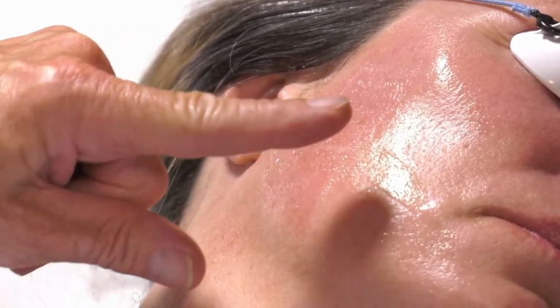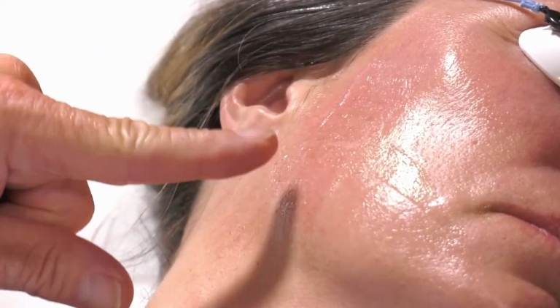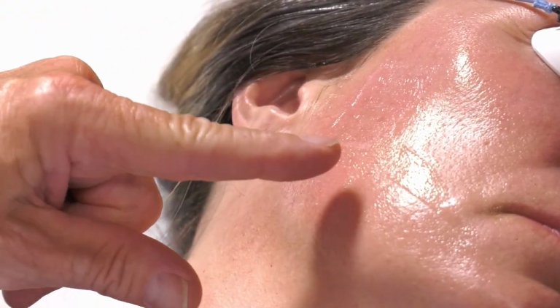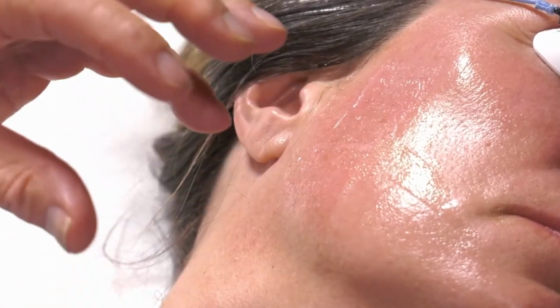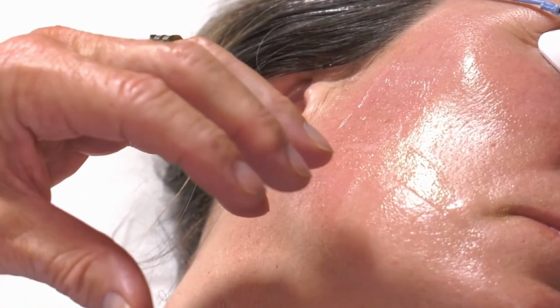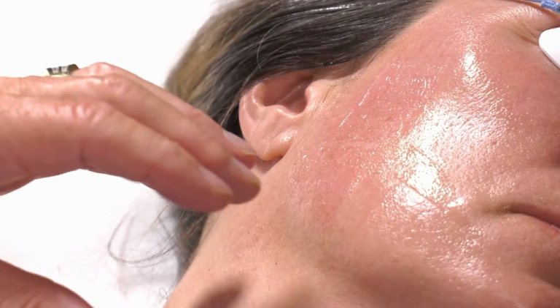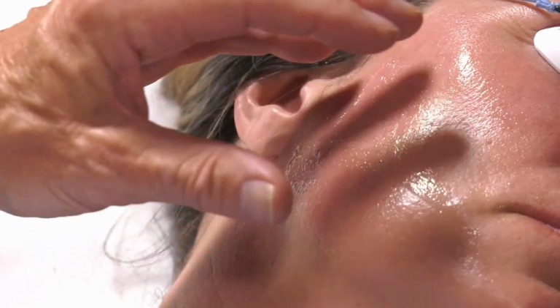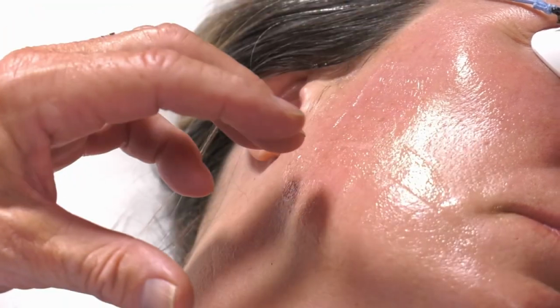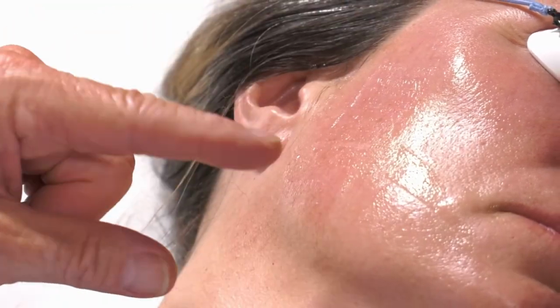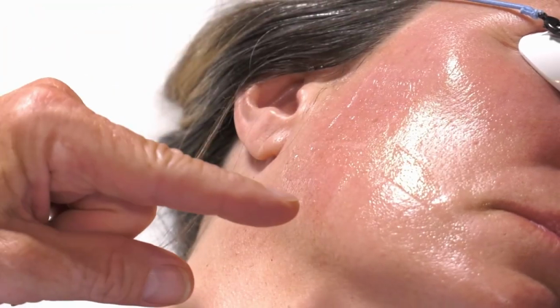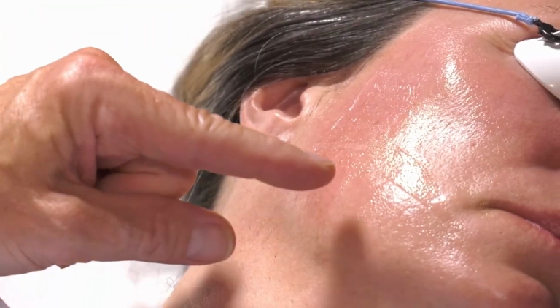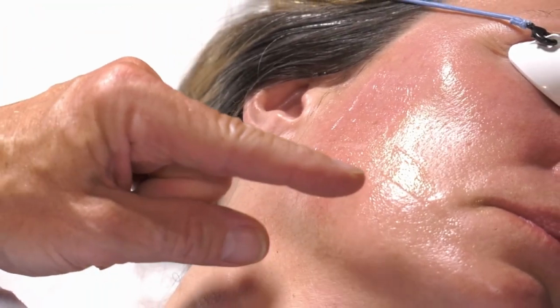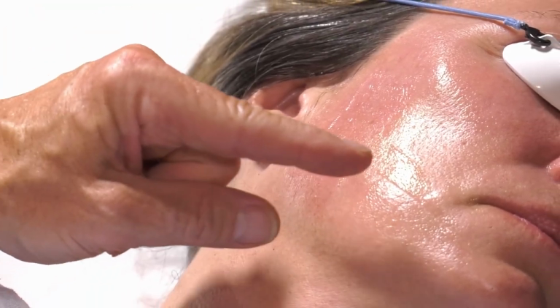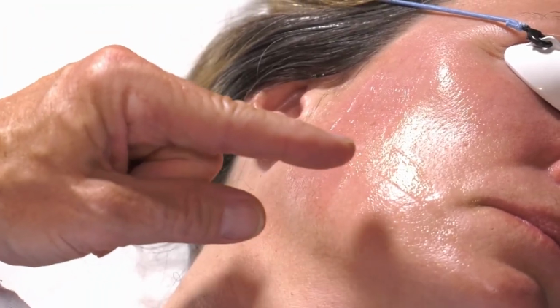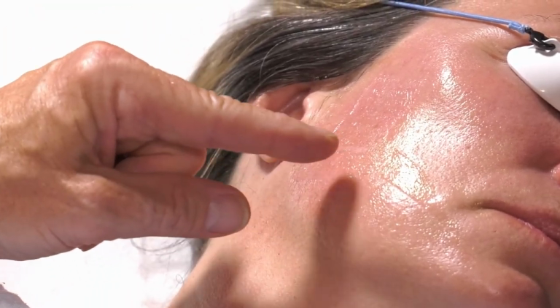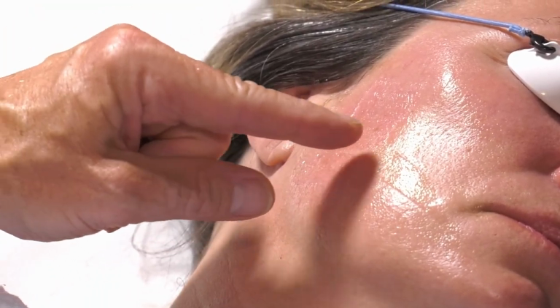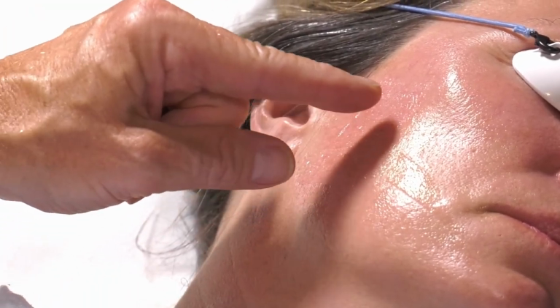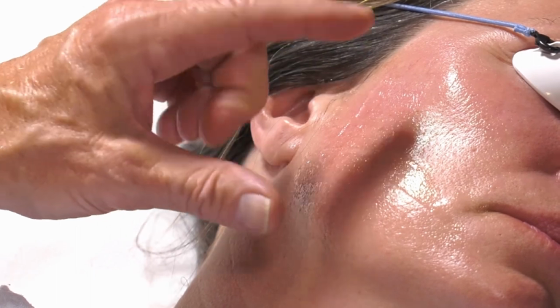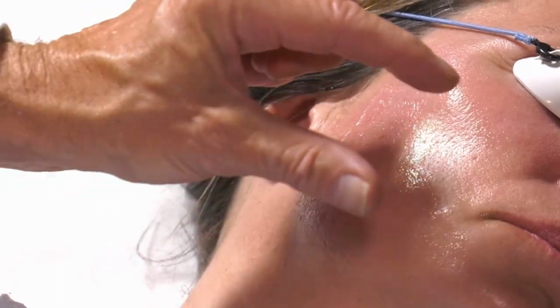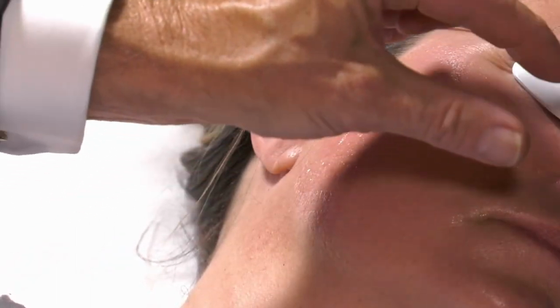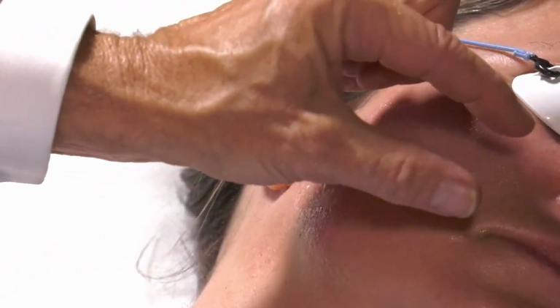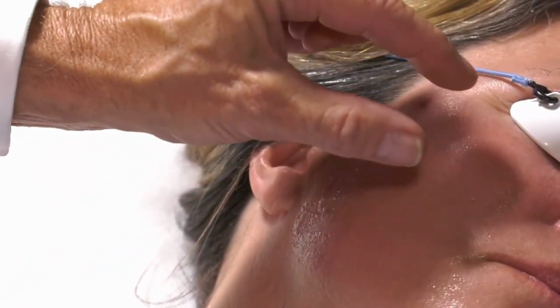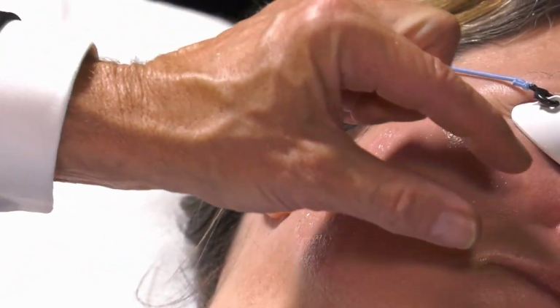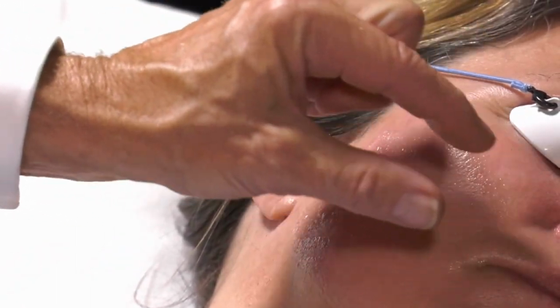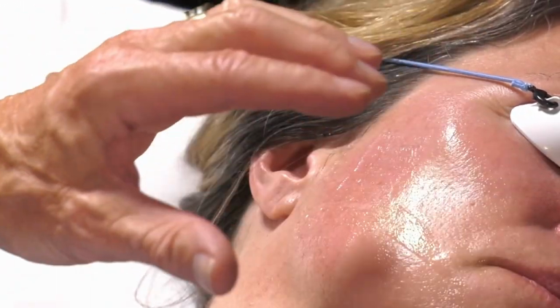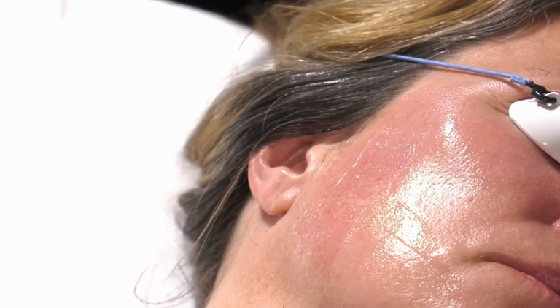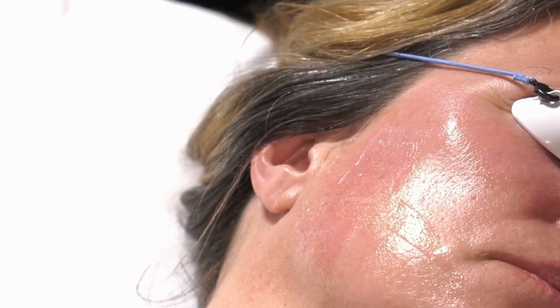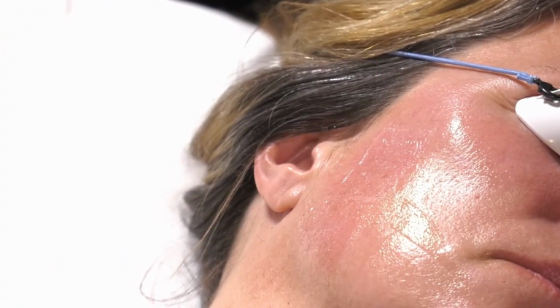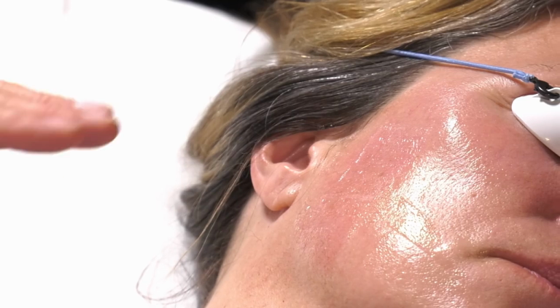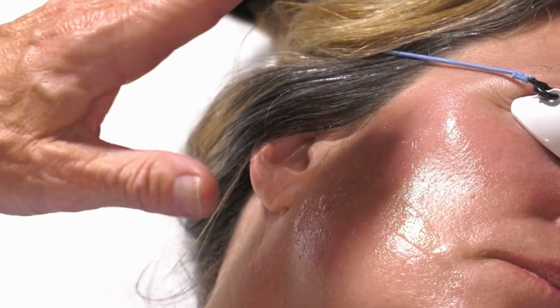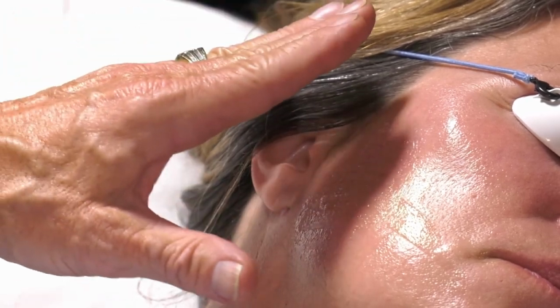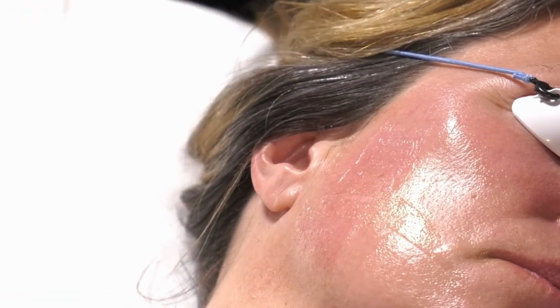You want to get enough heat to get redness and edema. You start to see a melanin effect where the brown spots look a little darker, and the red areas look a little plump and edematous. That would be a good photorejuvenation effect, and that's a good setting for her.